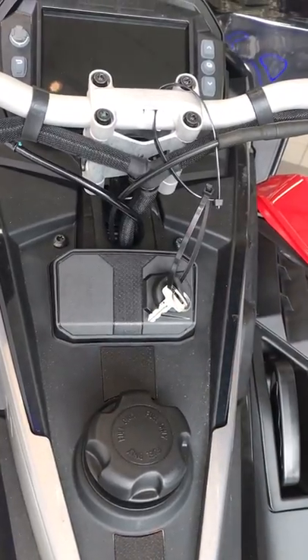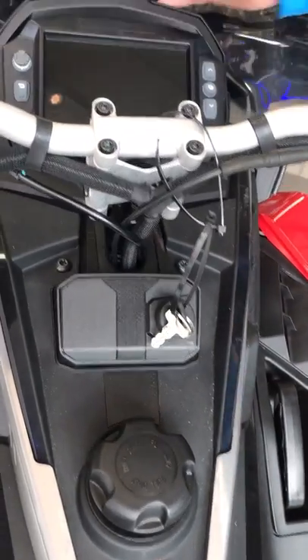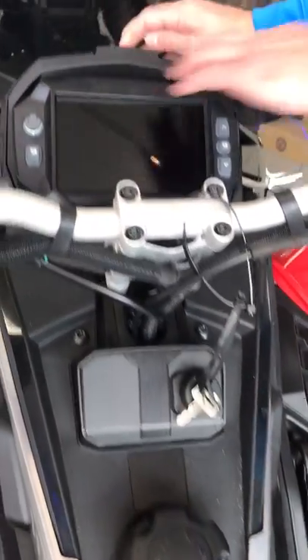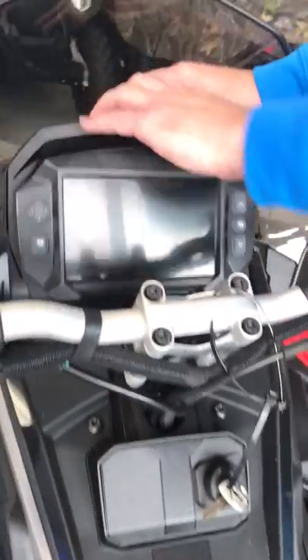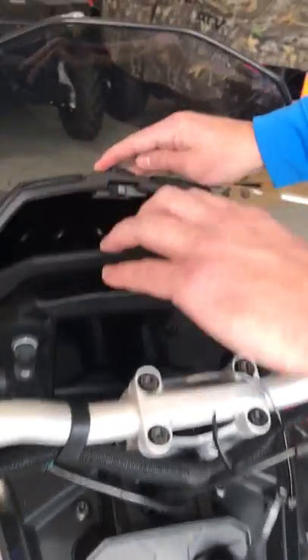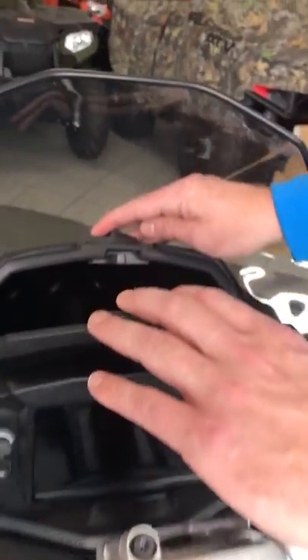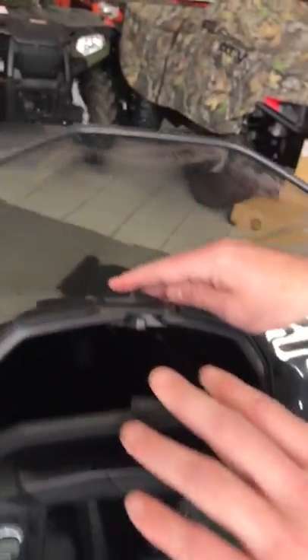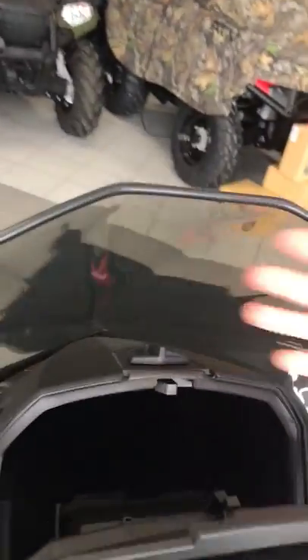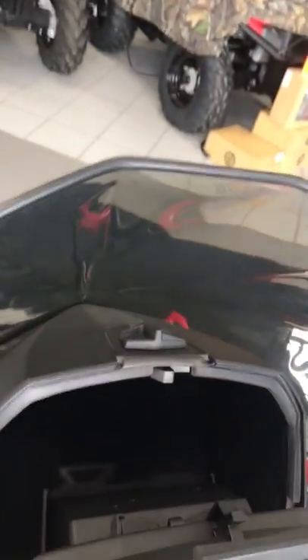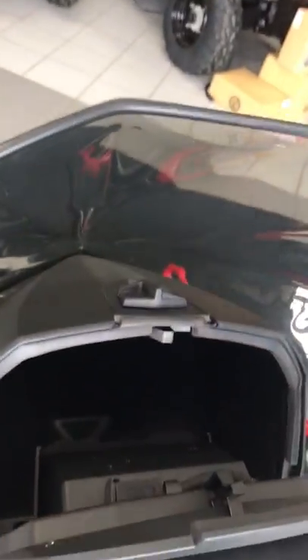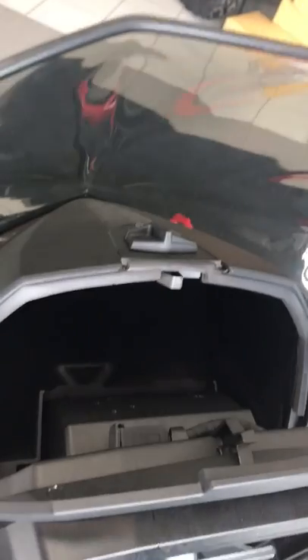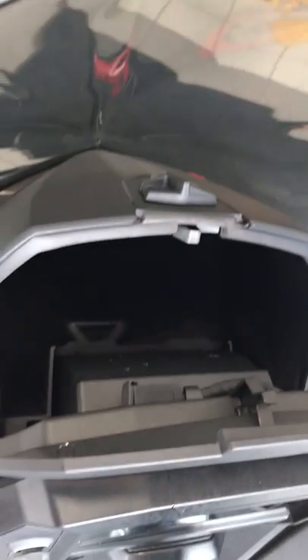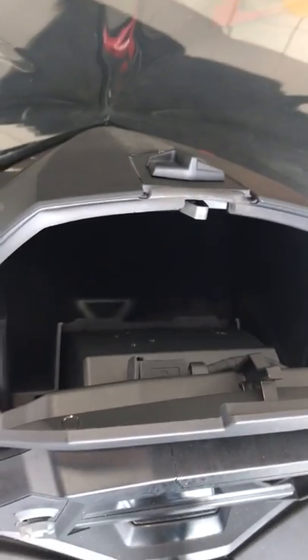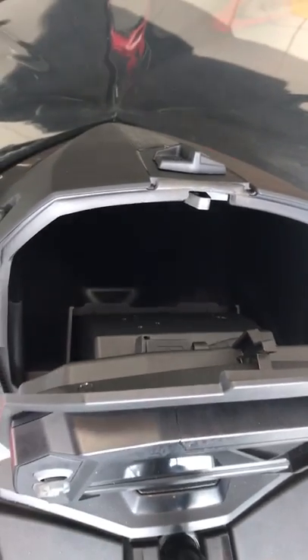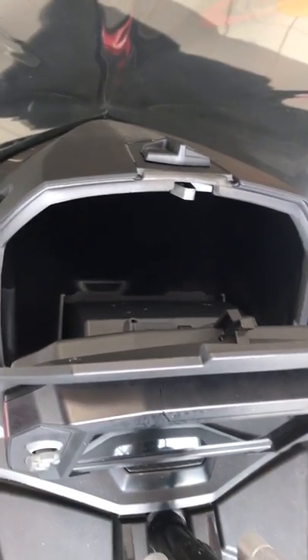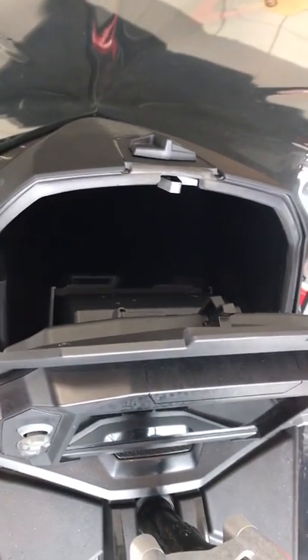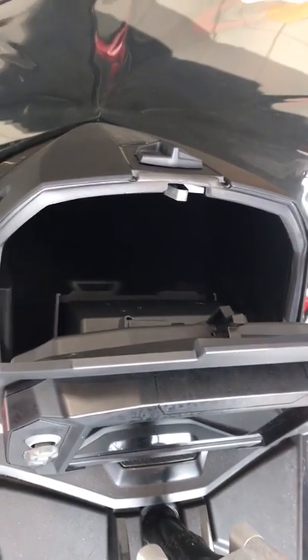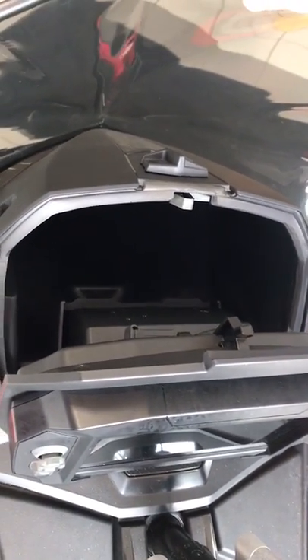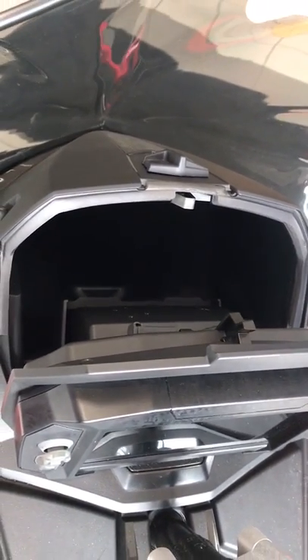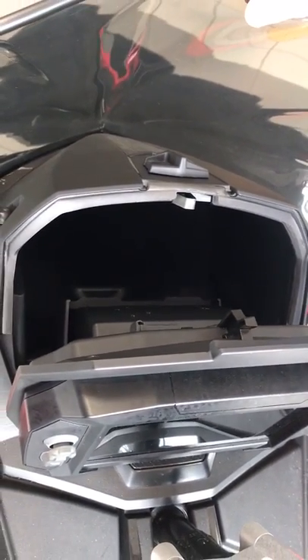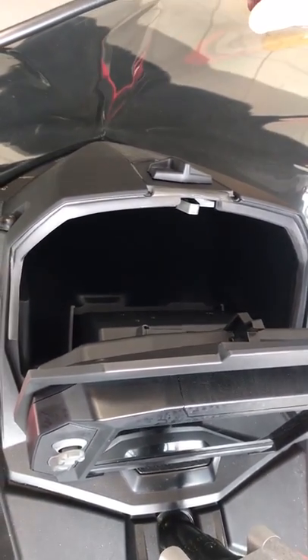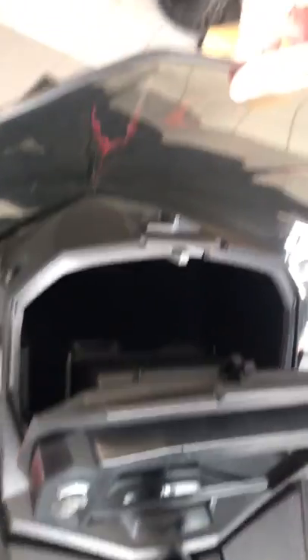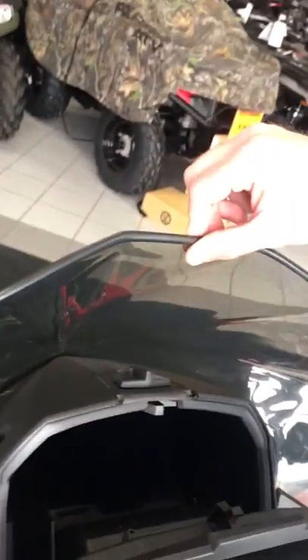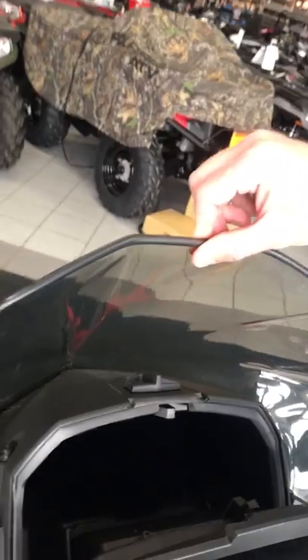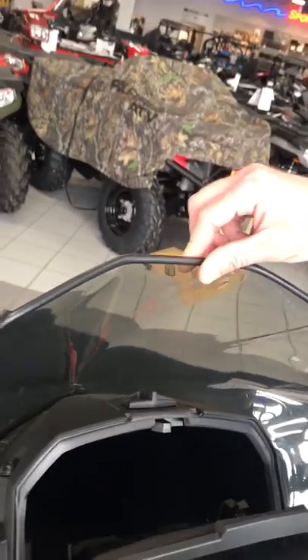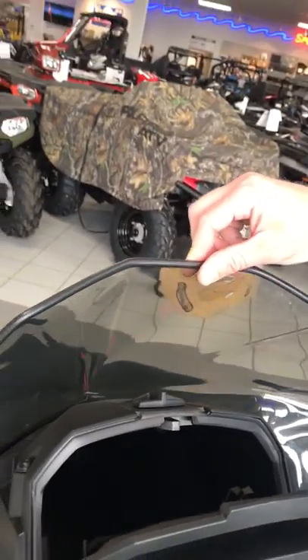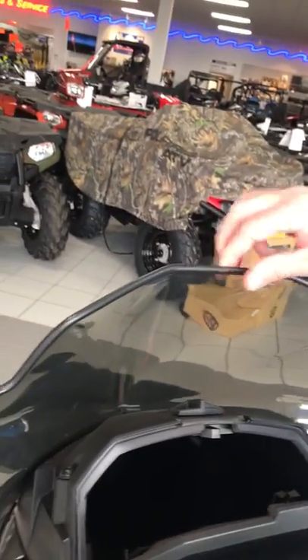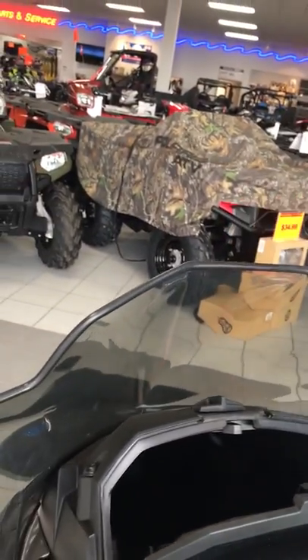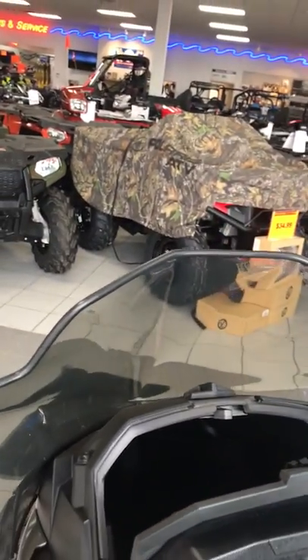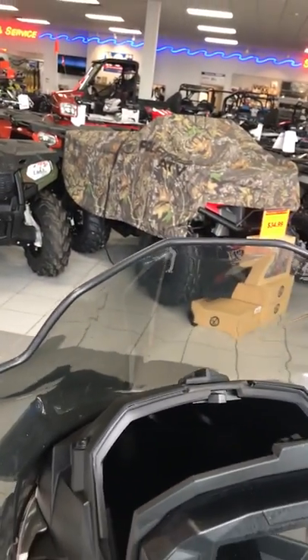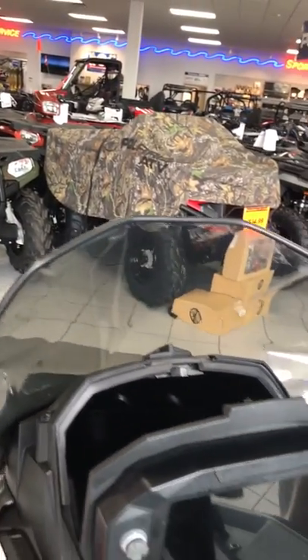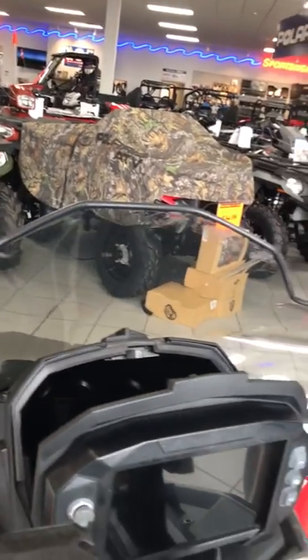The front console does pop forward and you have a bunch of storage in here as well. Just a lot of thoughtful design, and add to that three different windshield choices which are all a quick release option, so no tools are involved.